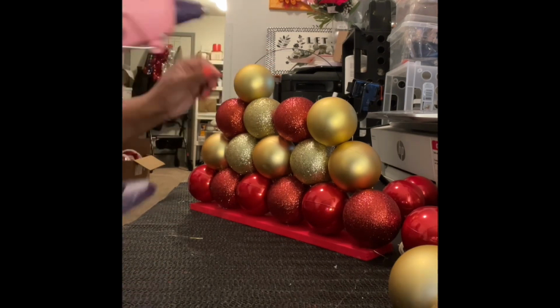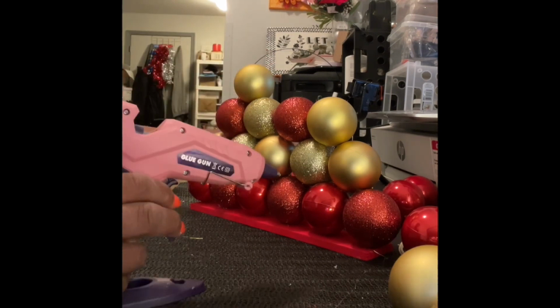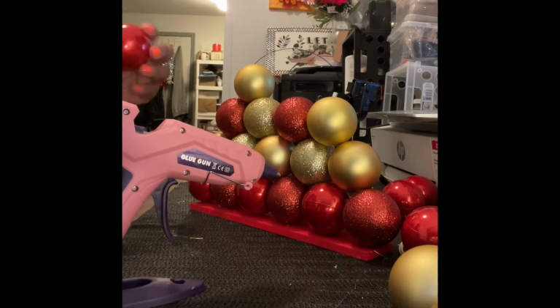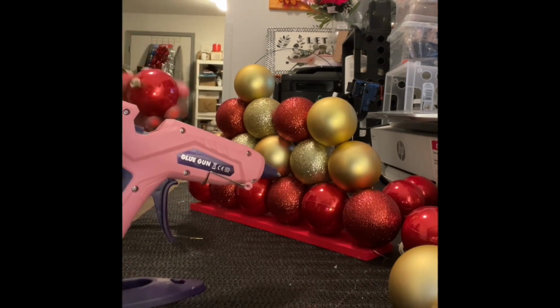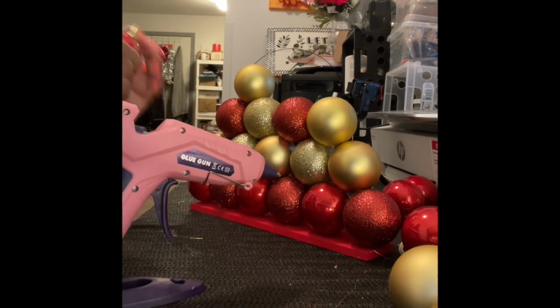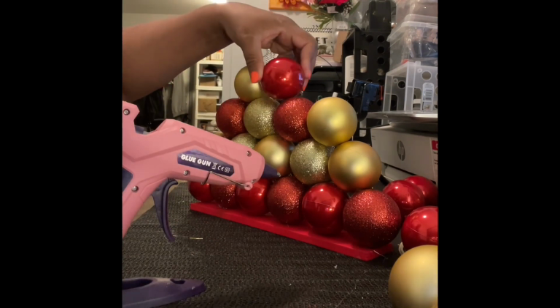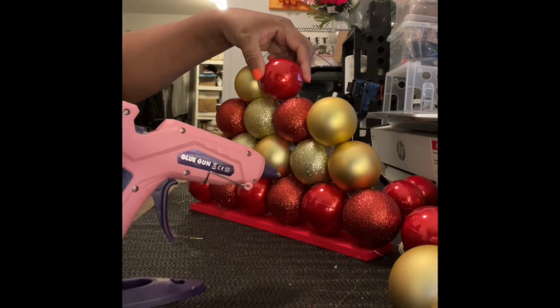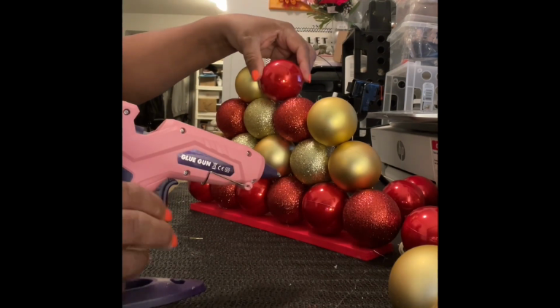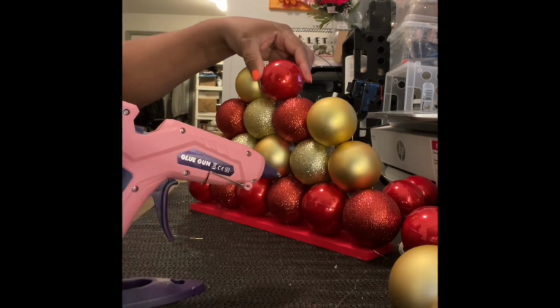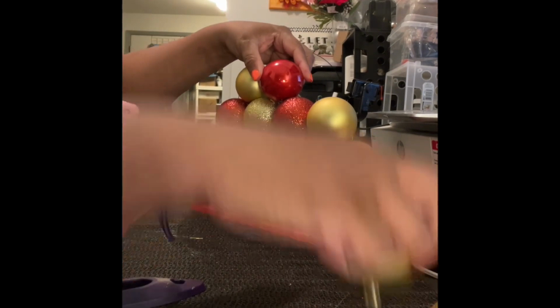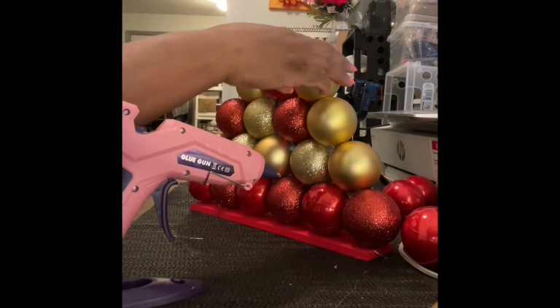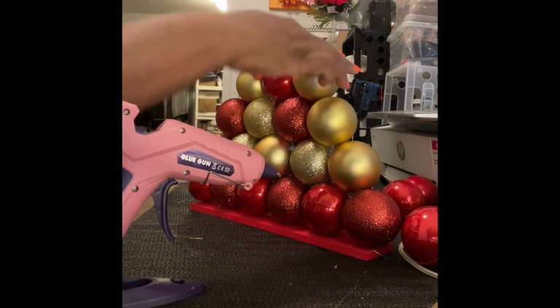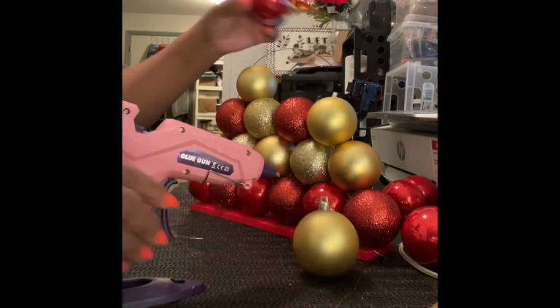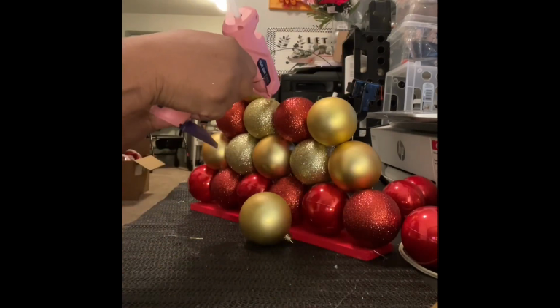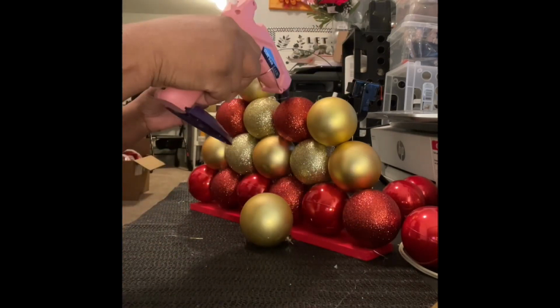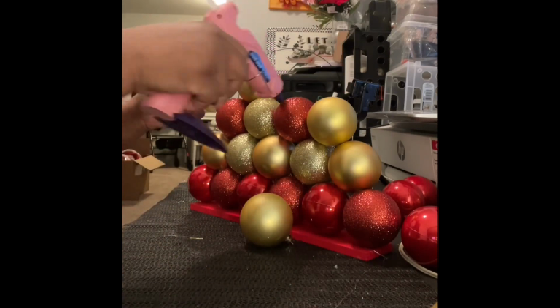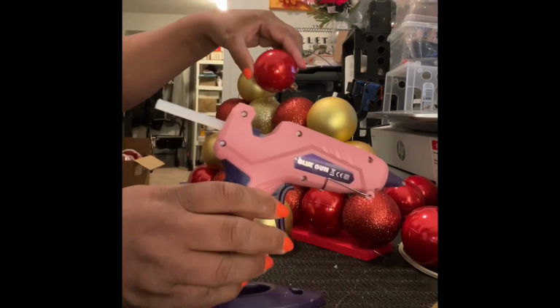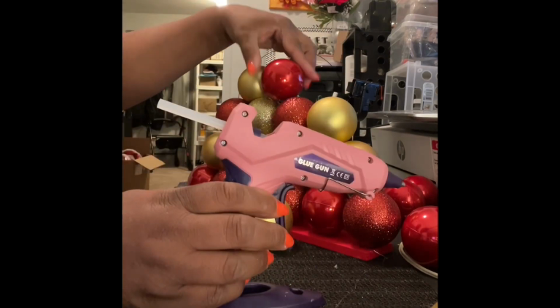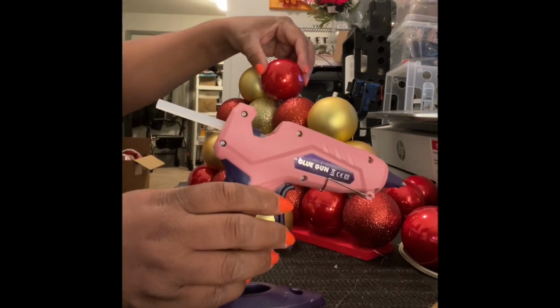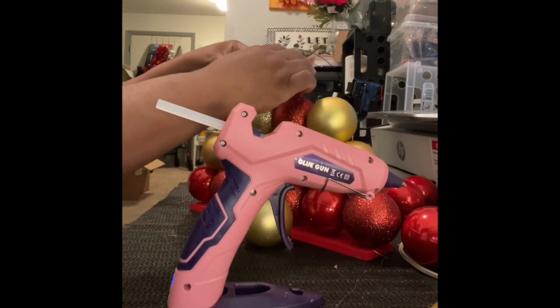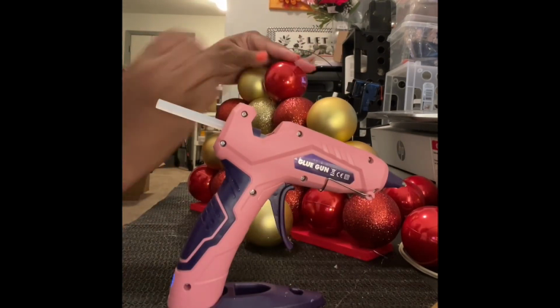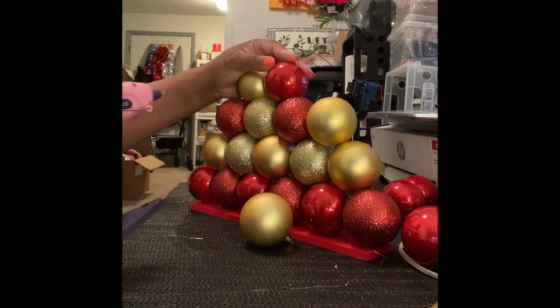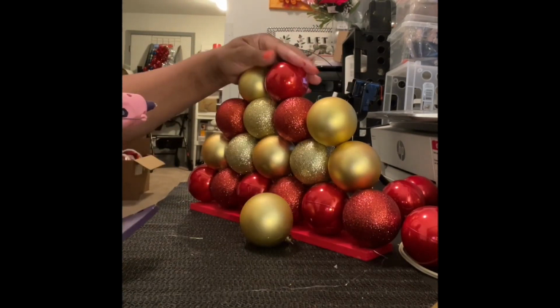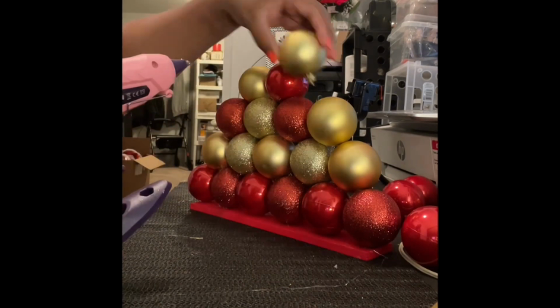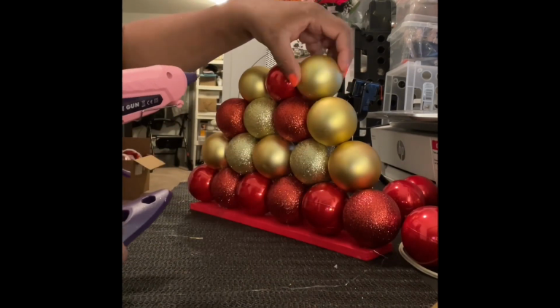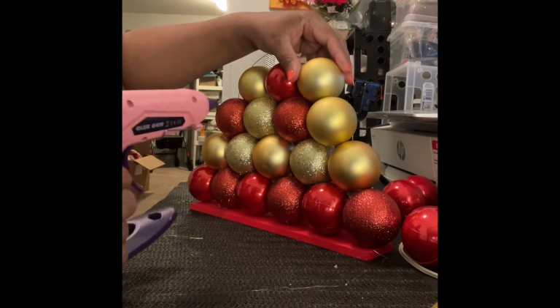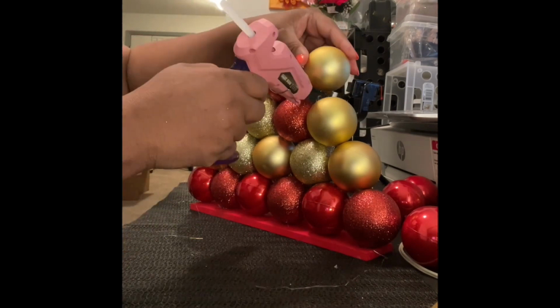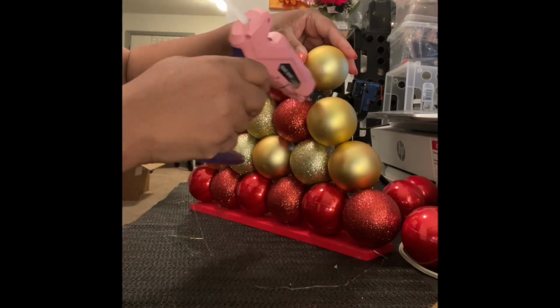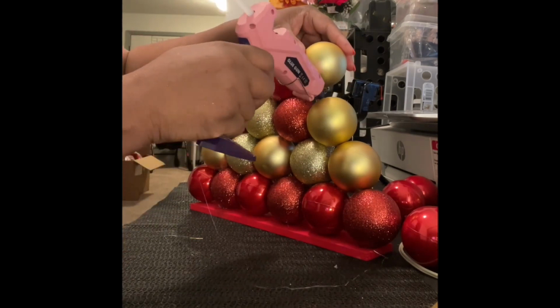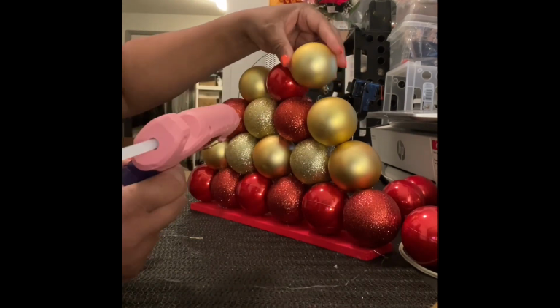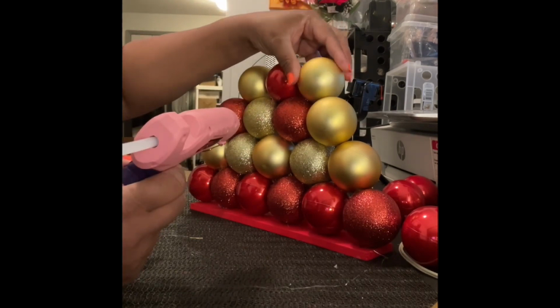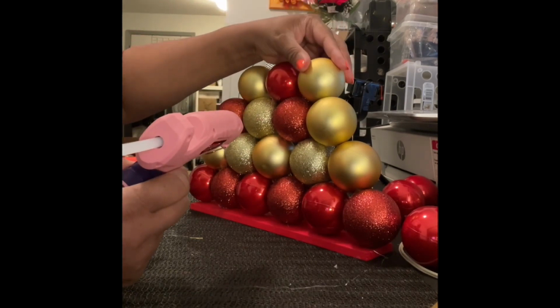Now I'm putting on the row of three. If you hear any noise in the background, that's just my husband in the kitchen making breakfast the day after Thanksgiving.